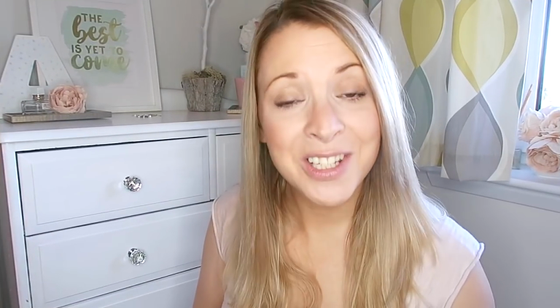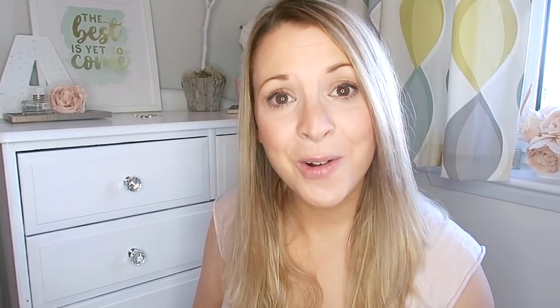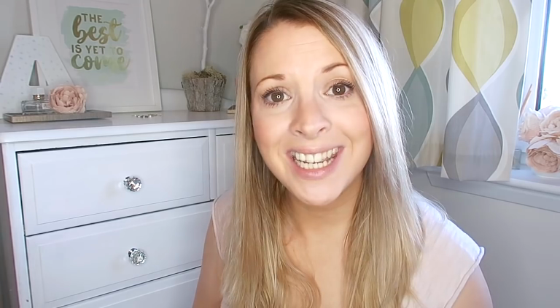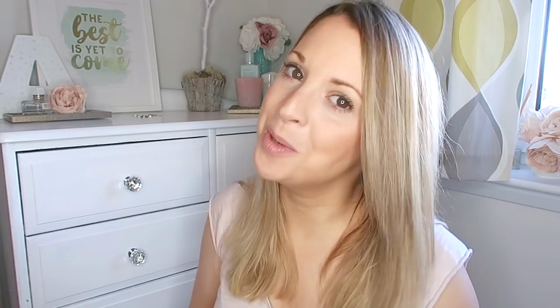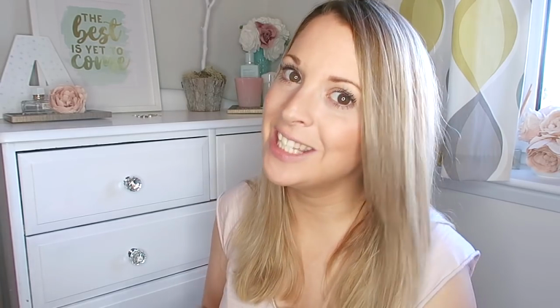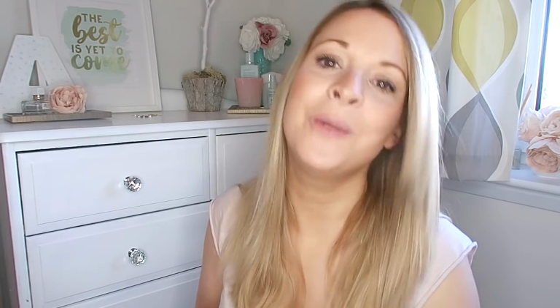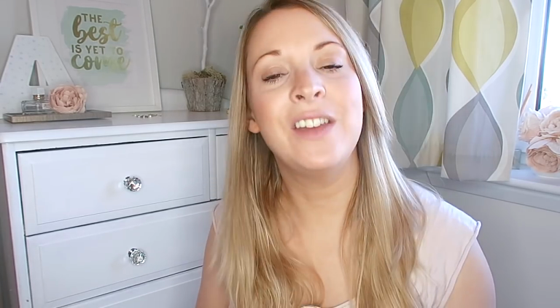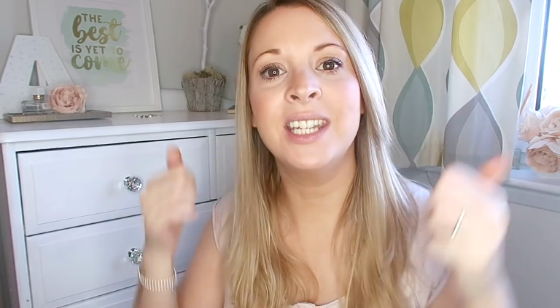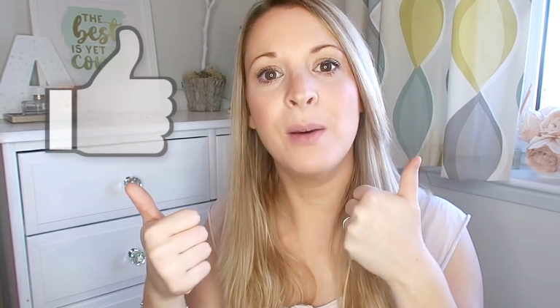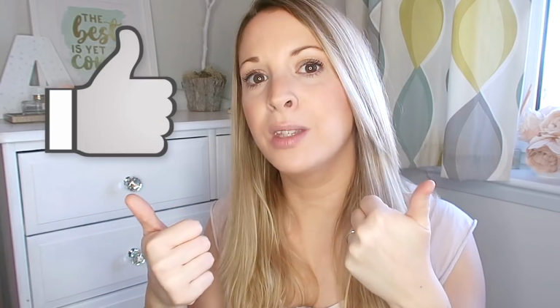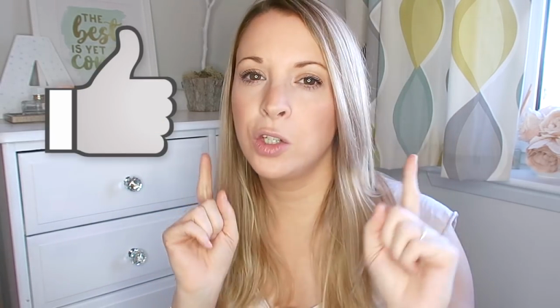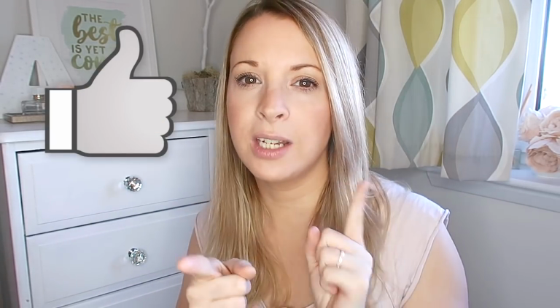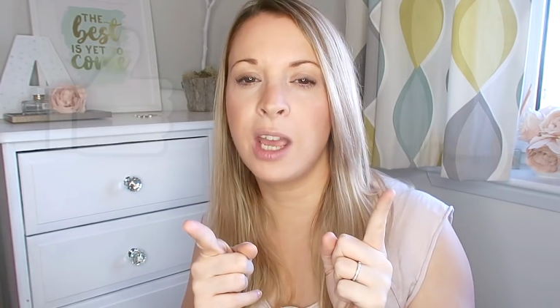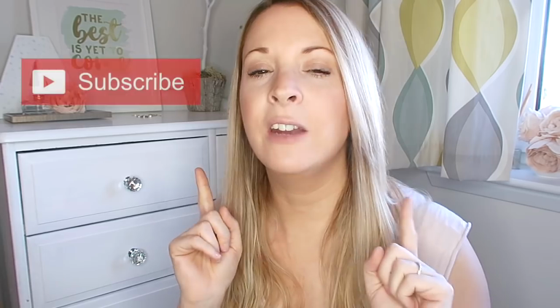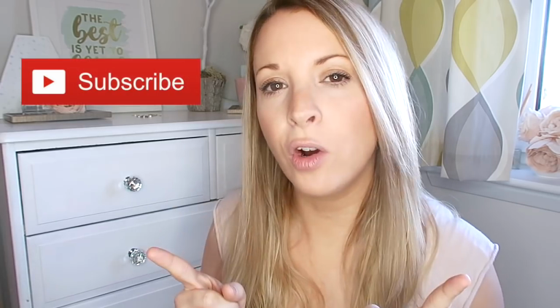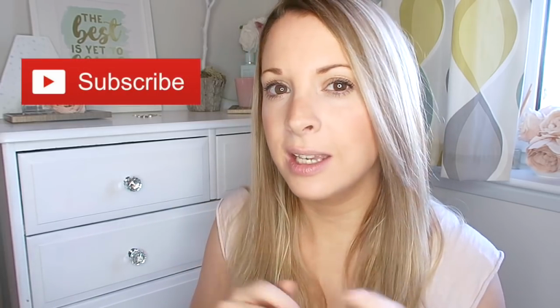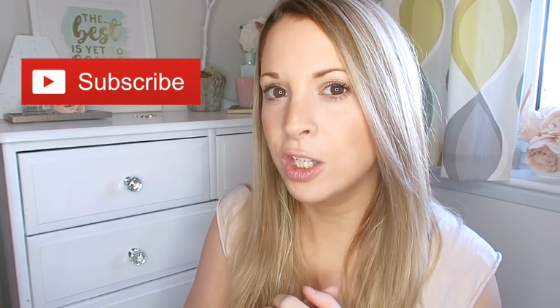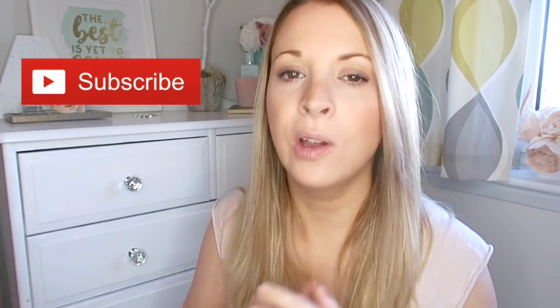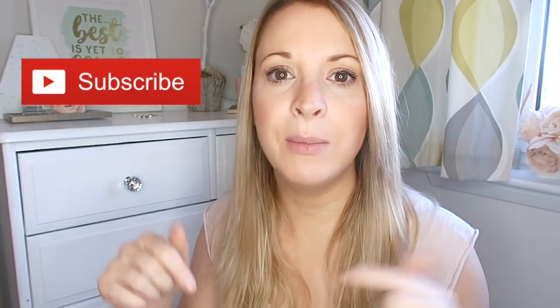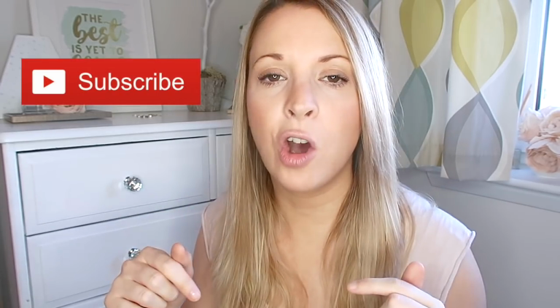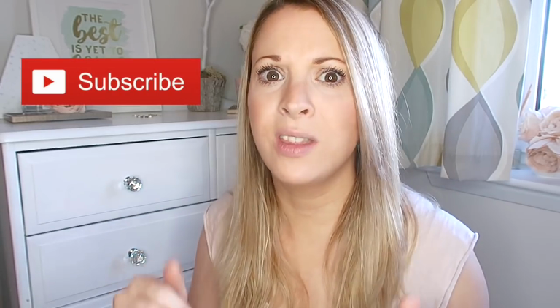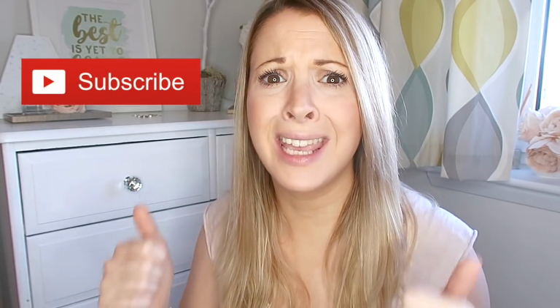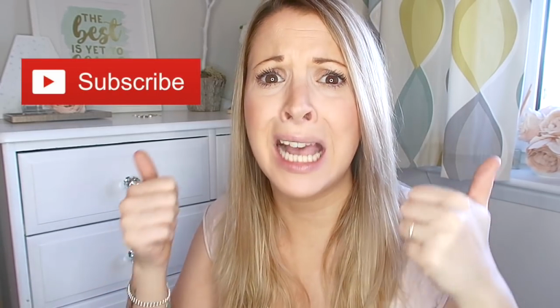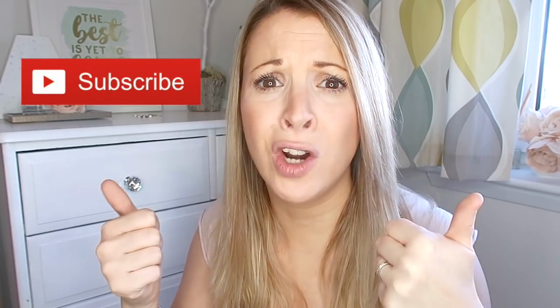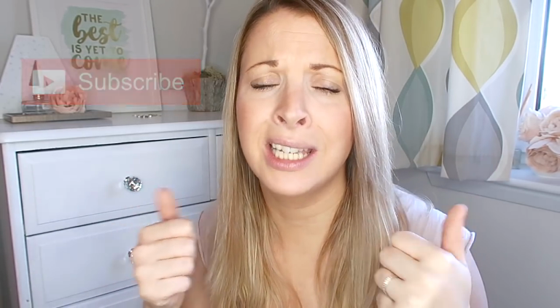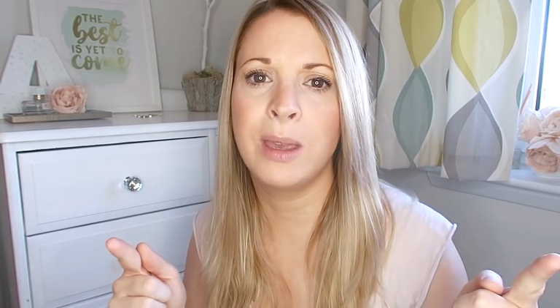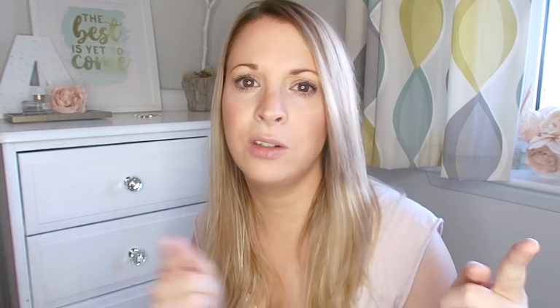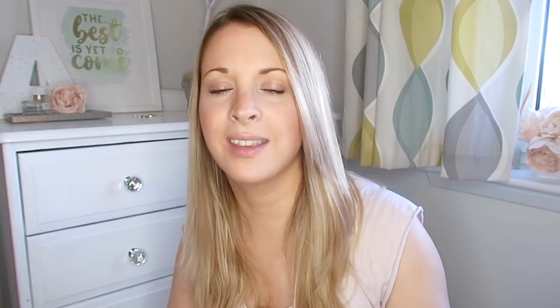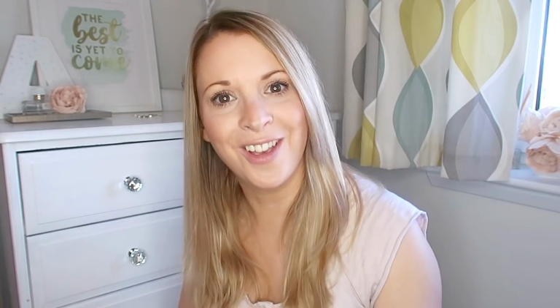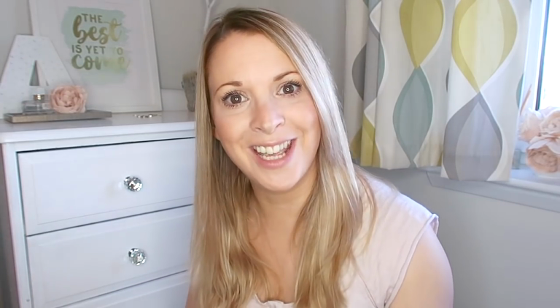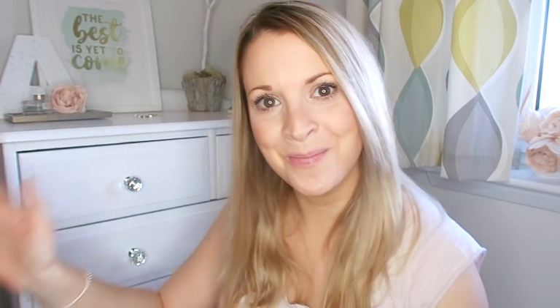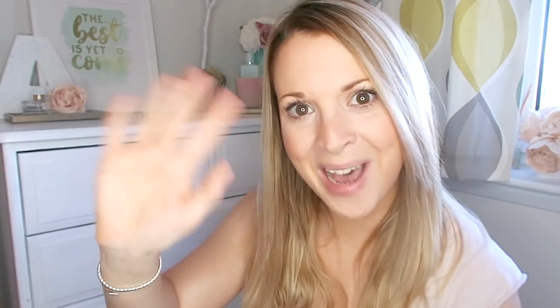Thanks so much for watching today. I hope you enjoyed today's video — if you did, give it a big thumbs up. Don't forget to subscribe, and if you love organizing as much as I do, let me know in the comments with 'yes Amy I love organizing' and we can make more videos like this. I'll see you in the next video. Bye!